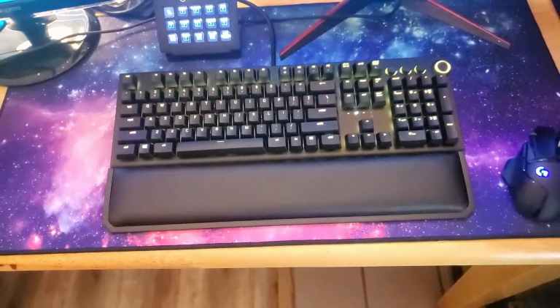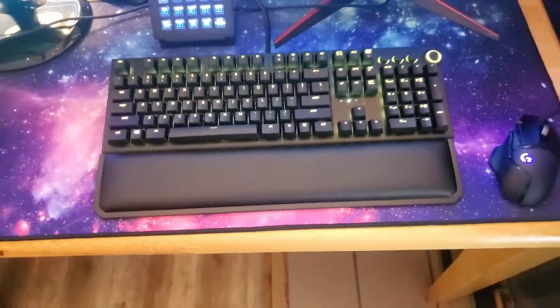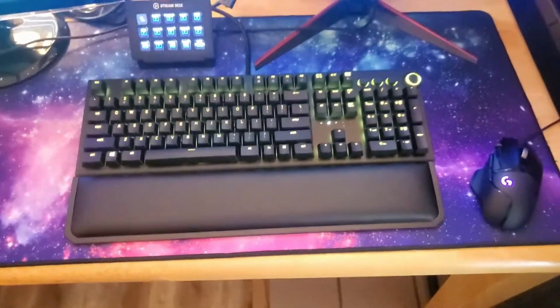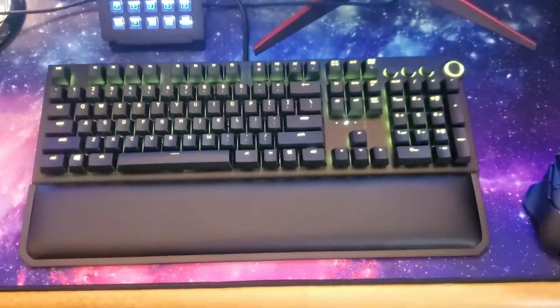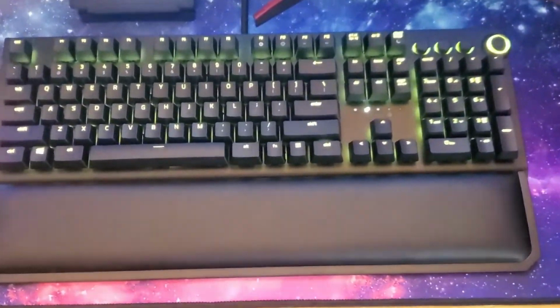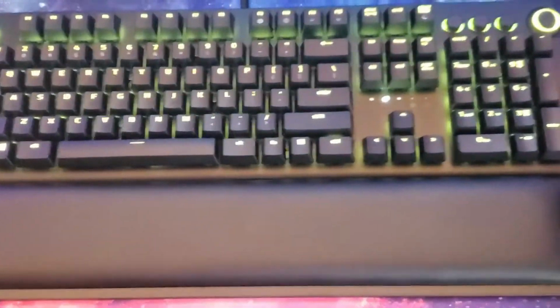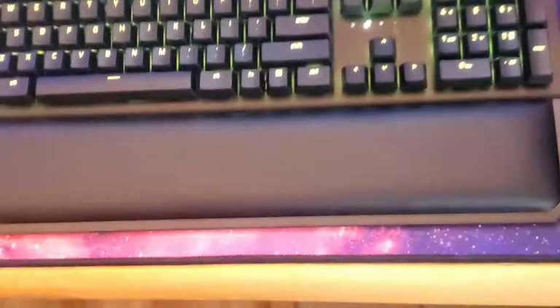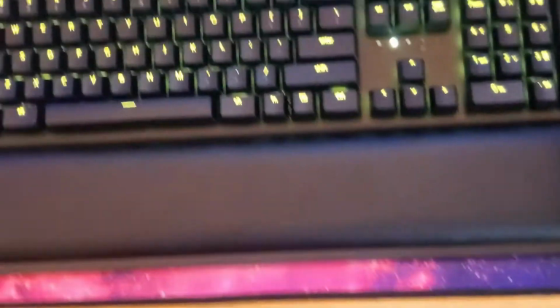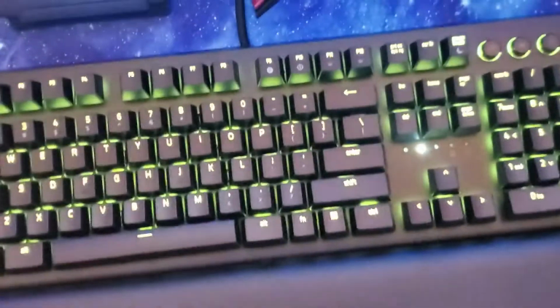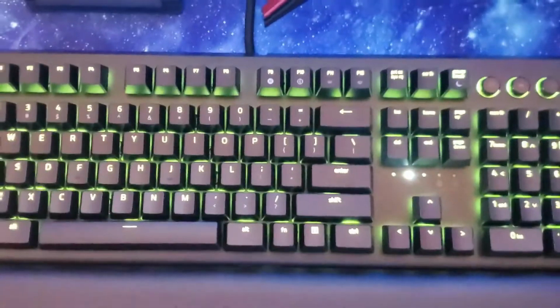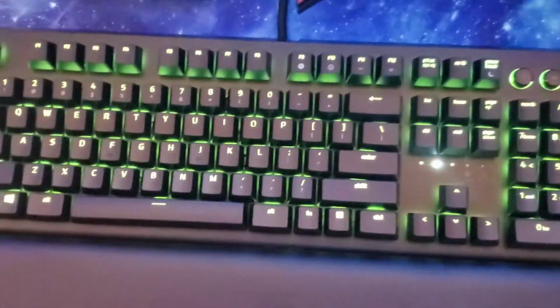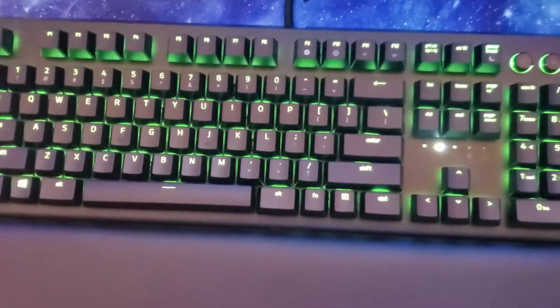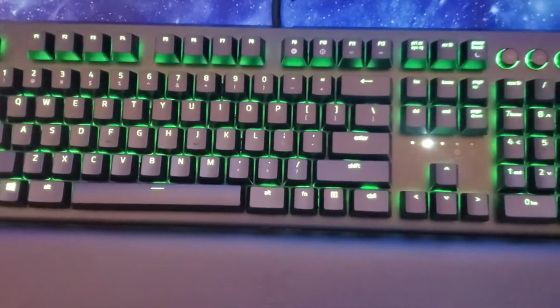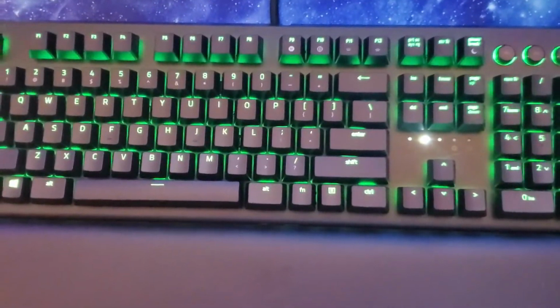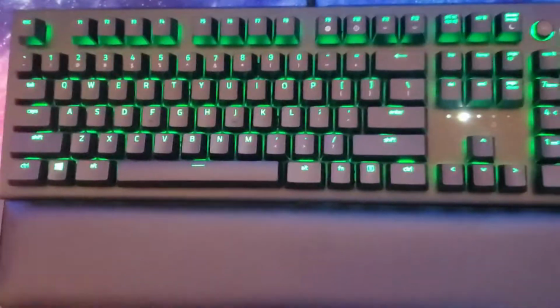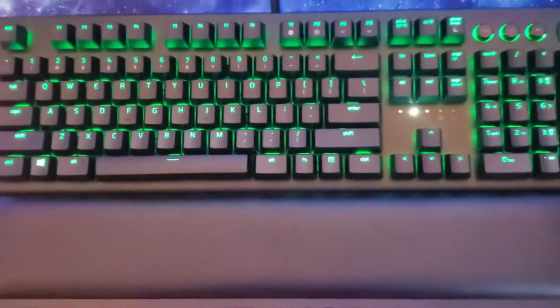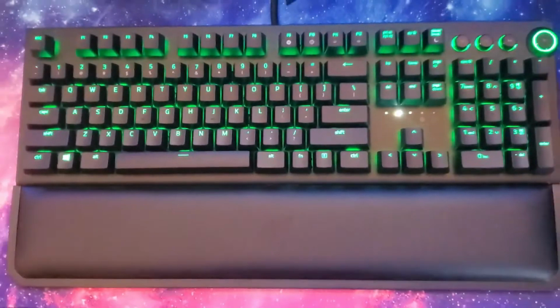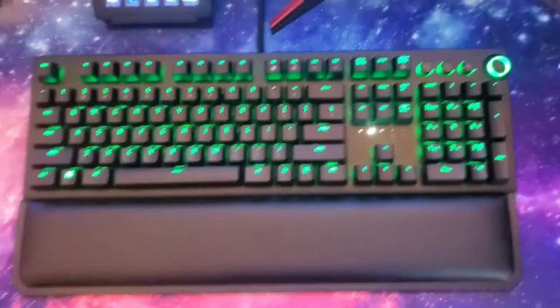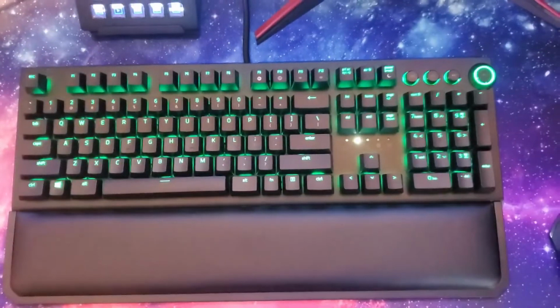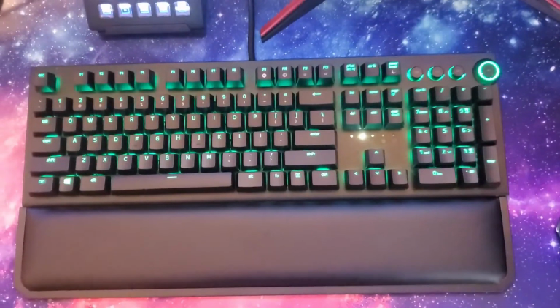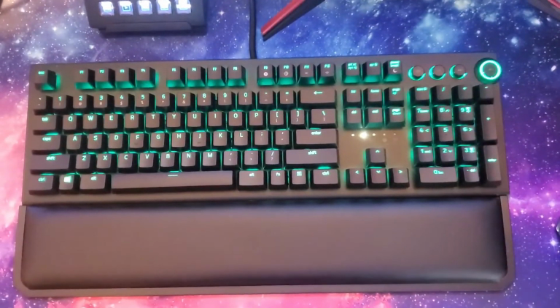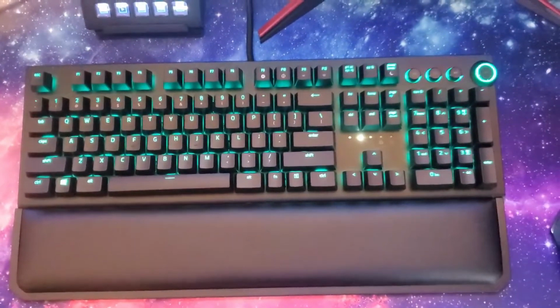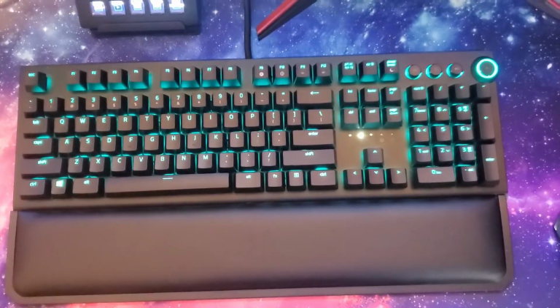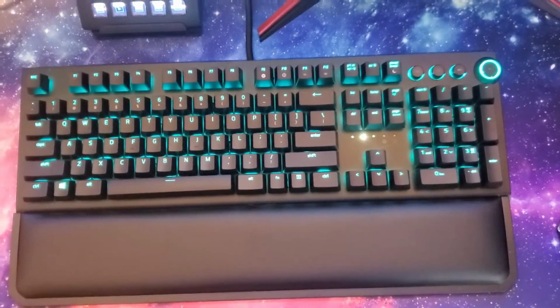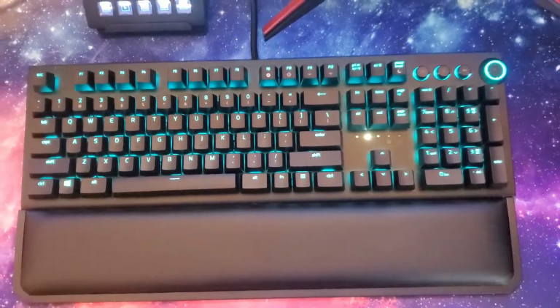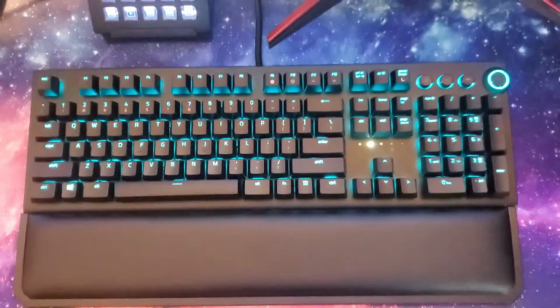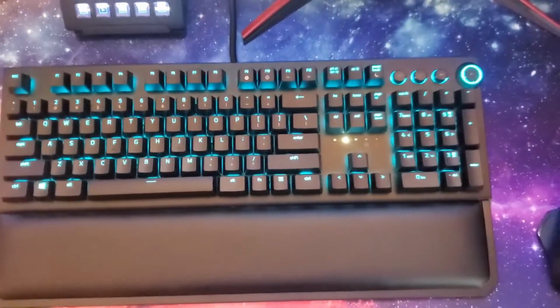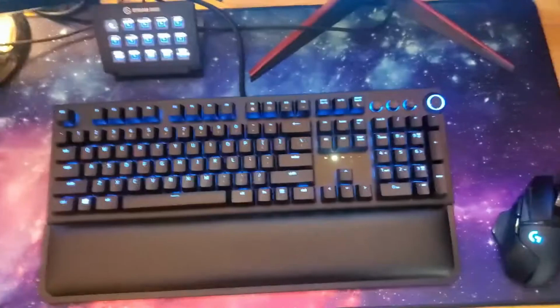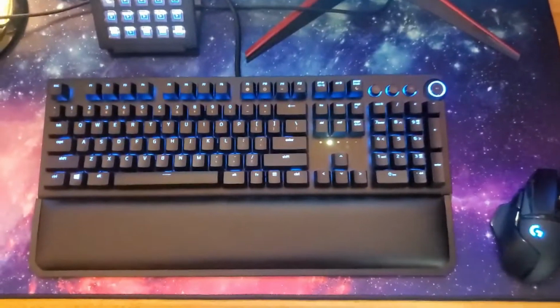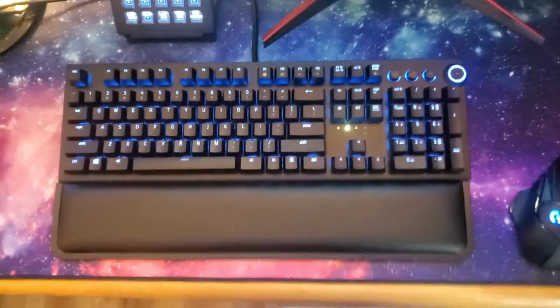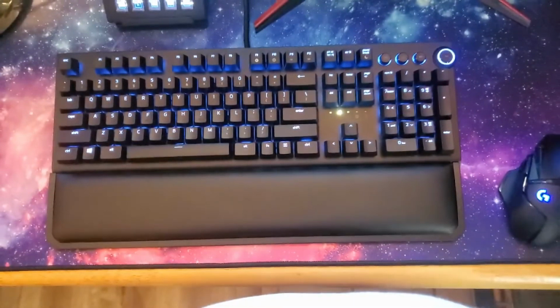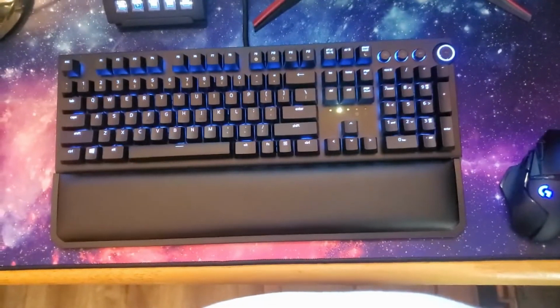All right, here's how it looks. I got the backlighting — changing colors, I think, a little. Ooh, now it's blue-green. Now it's blue. So at least the keyboard's working. Let's test it out.